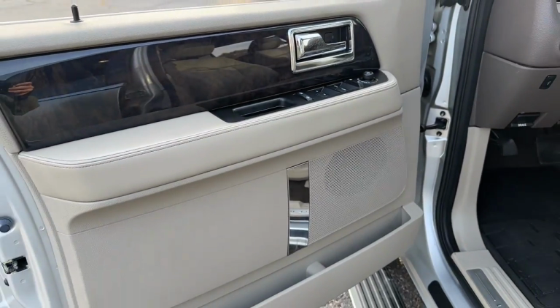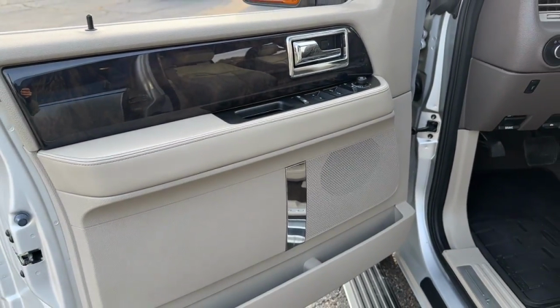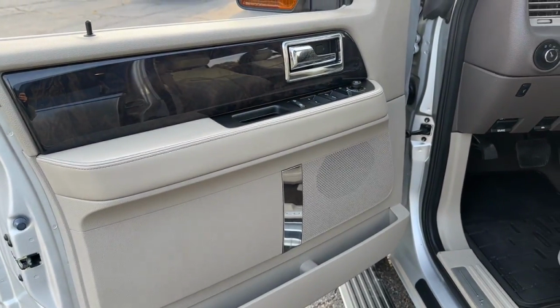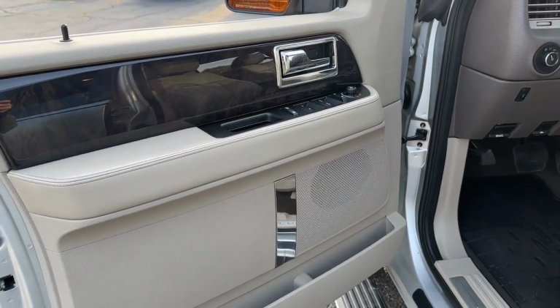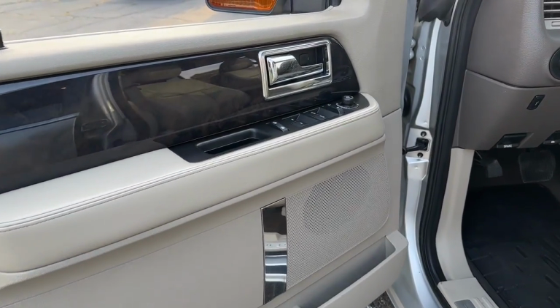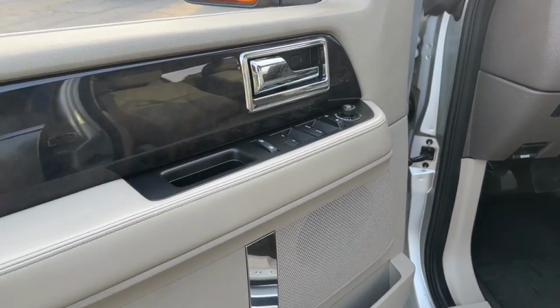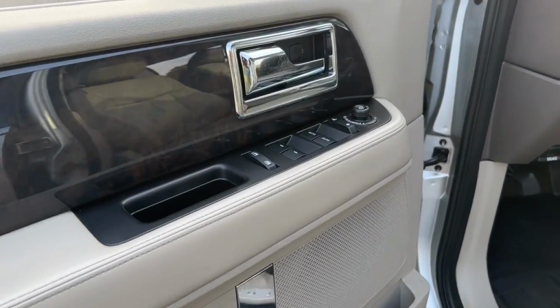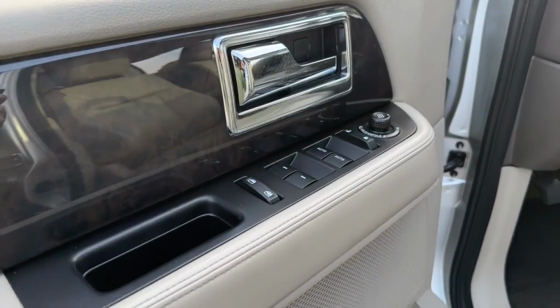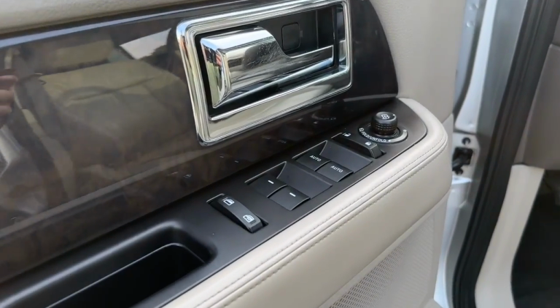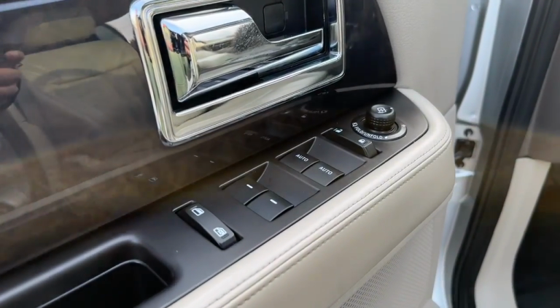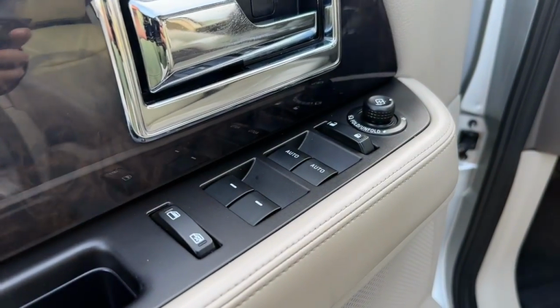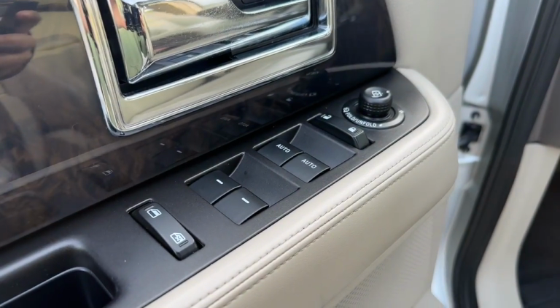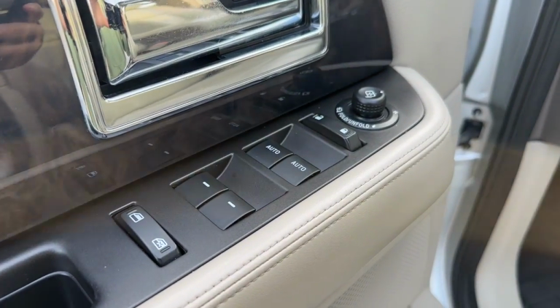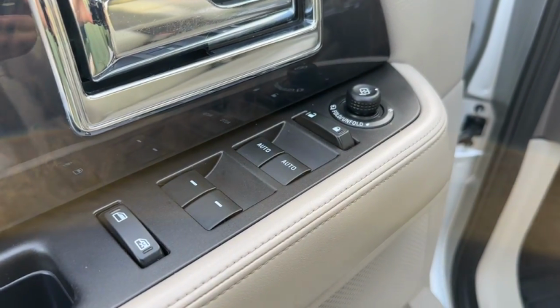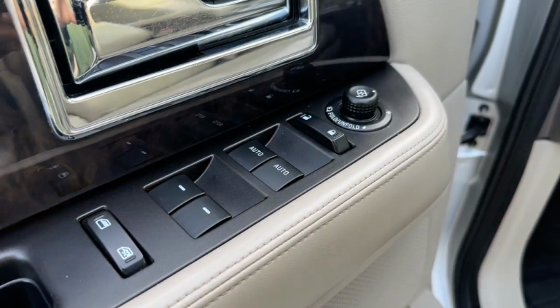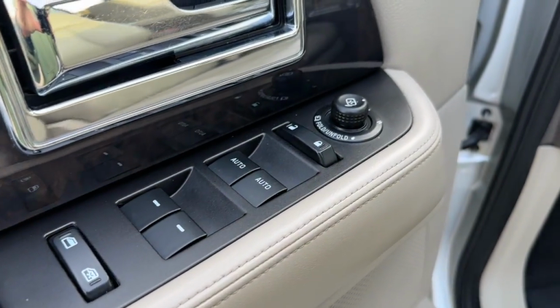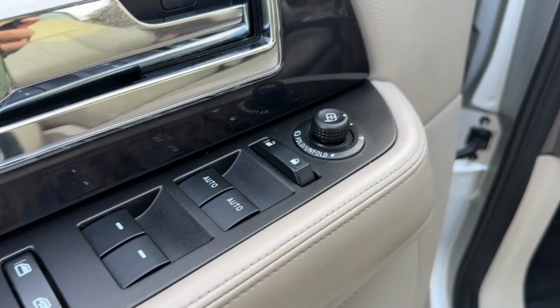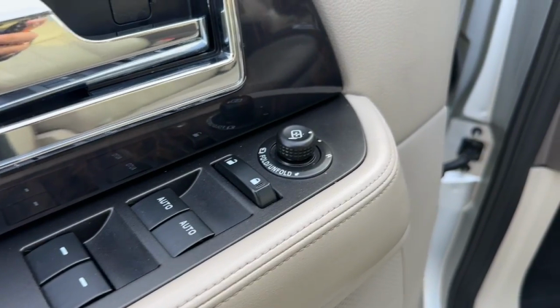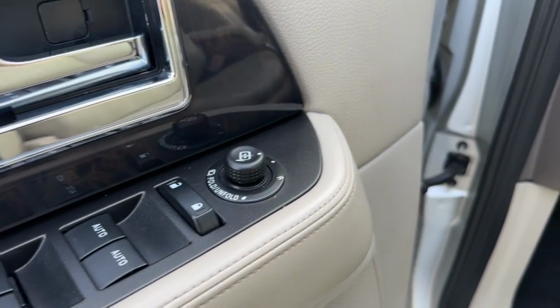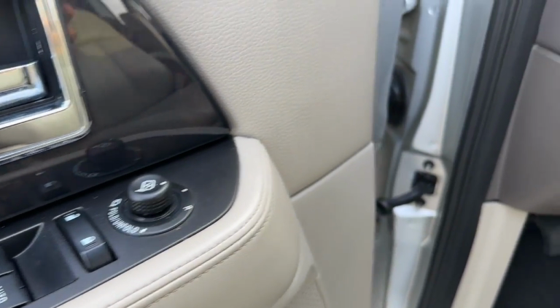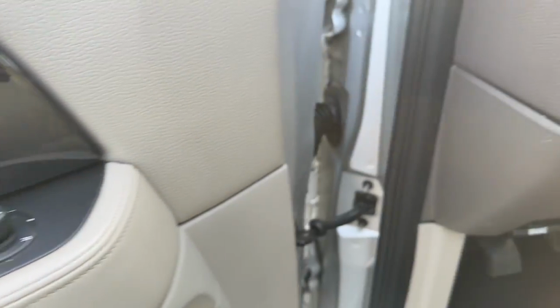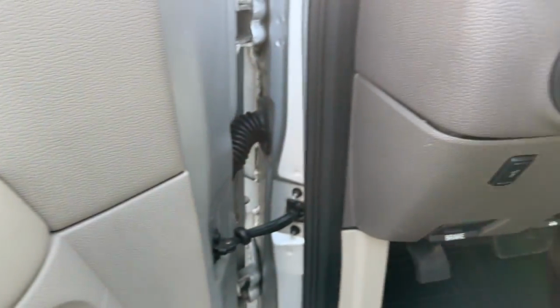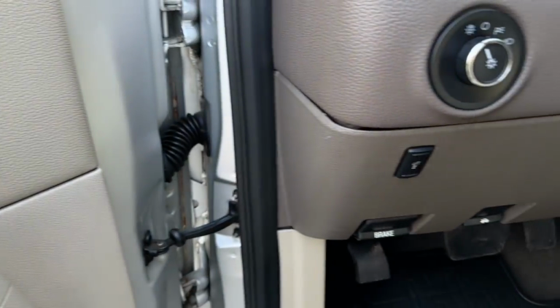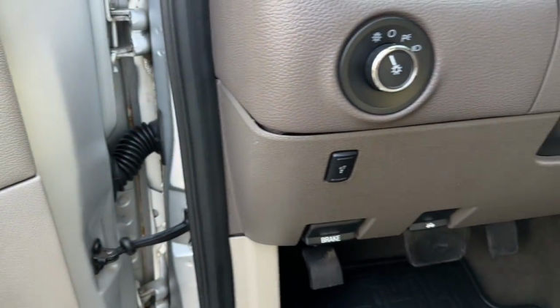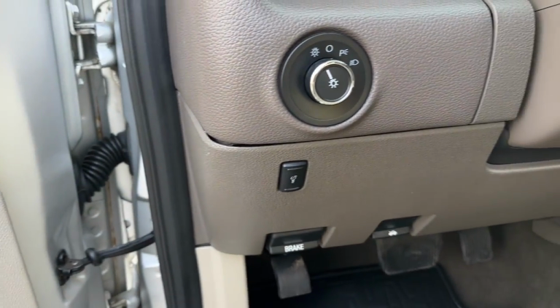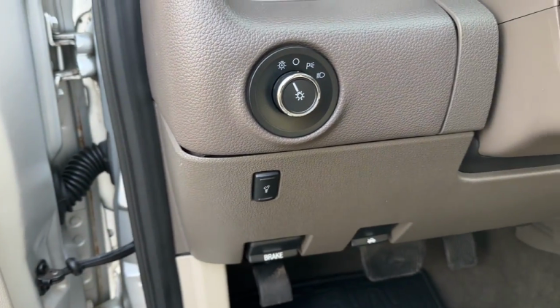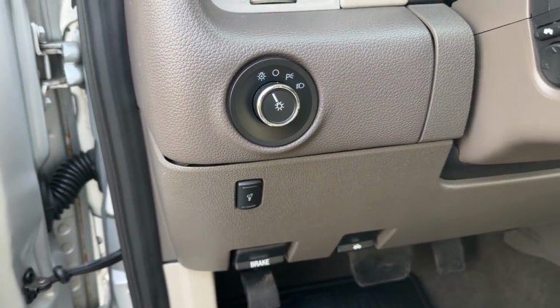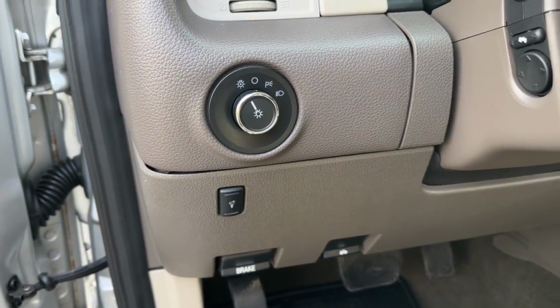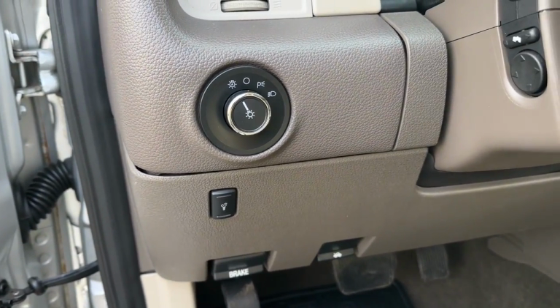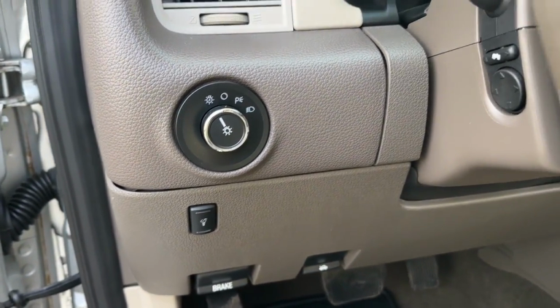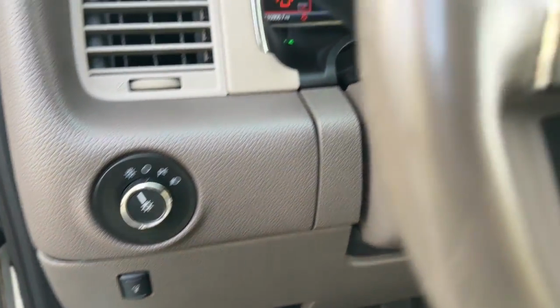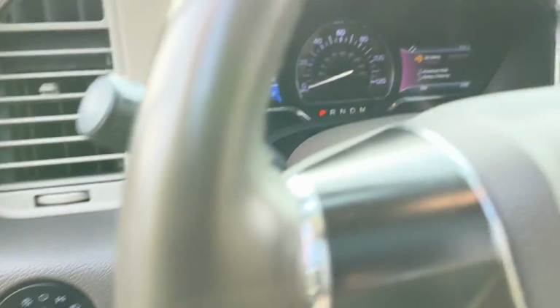Meticulously crafted to prioritize passenger comfort and endowed with powerful towing capability, this three-row expedition machine does it all in premium style.